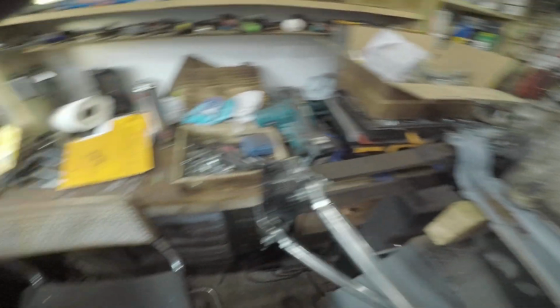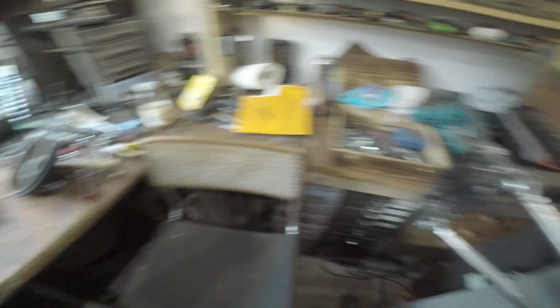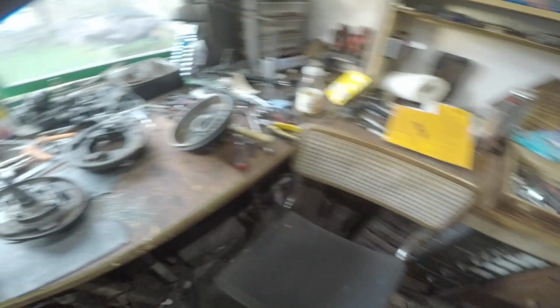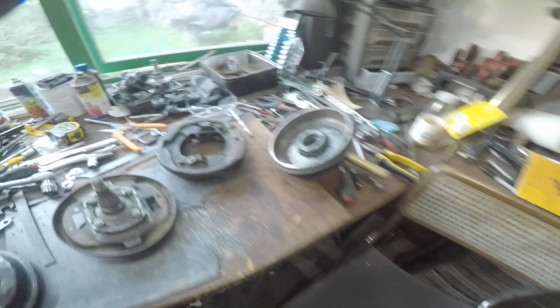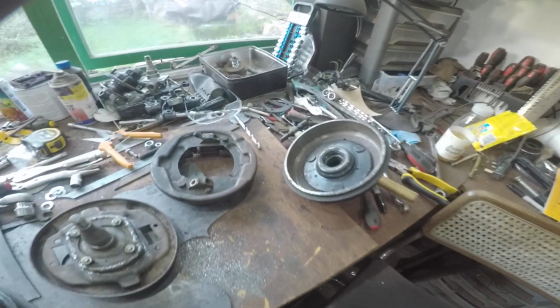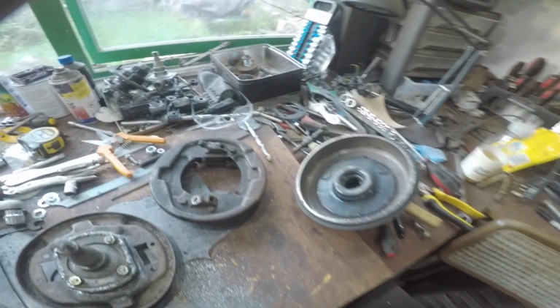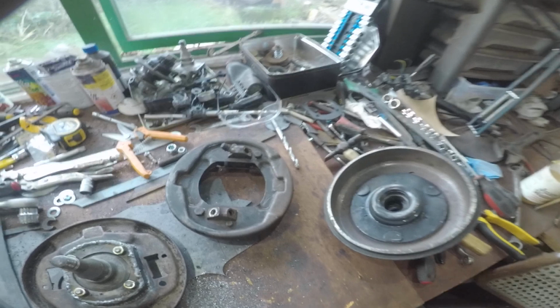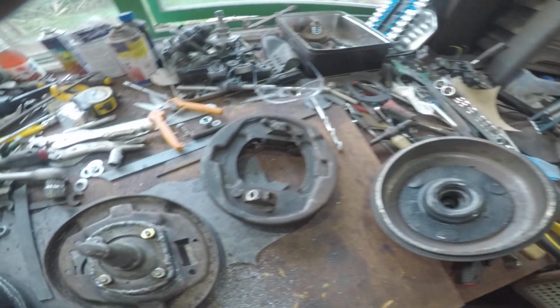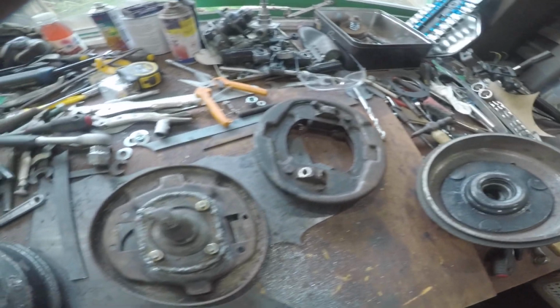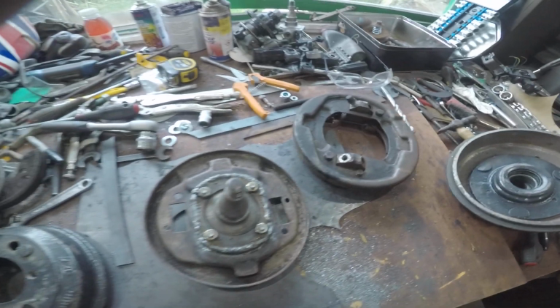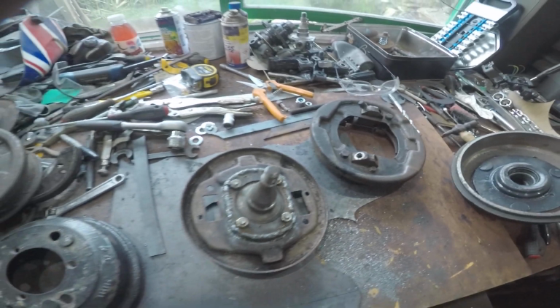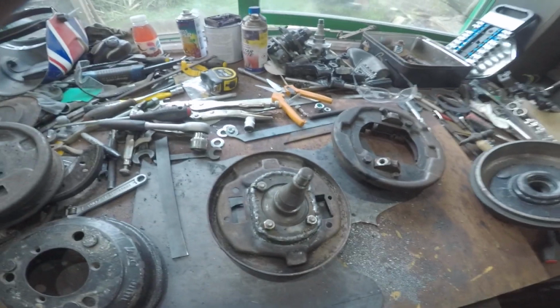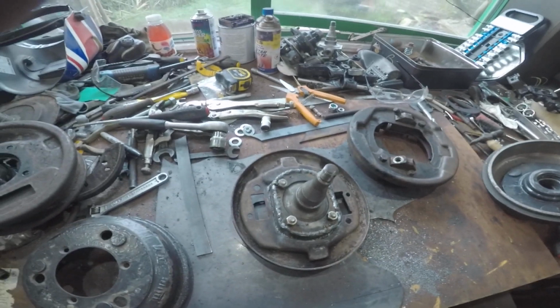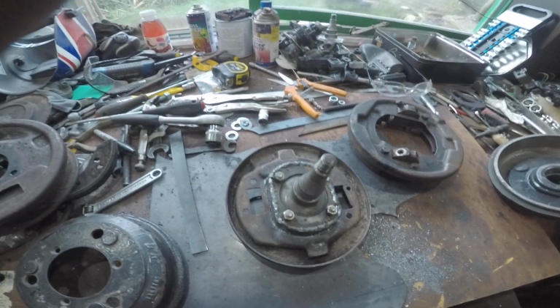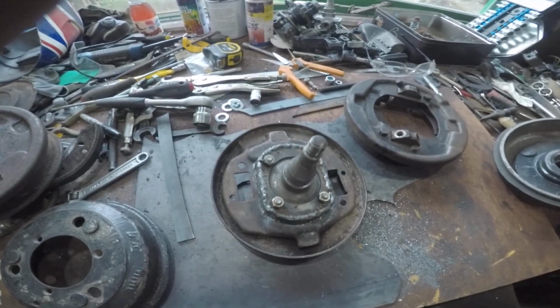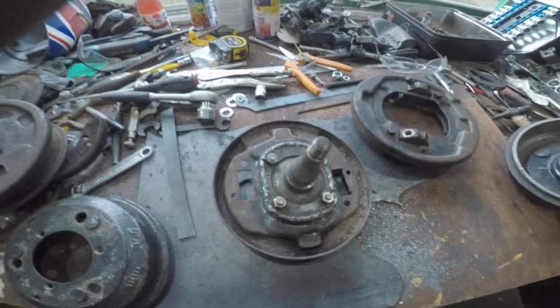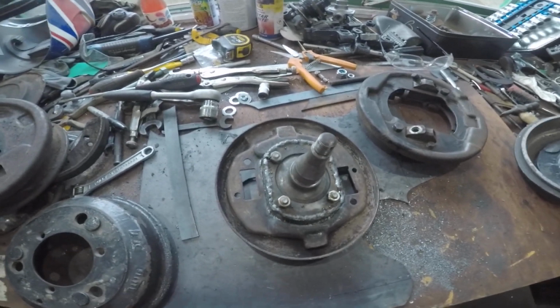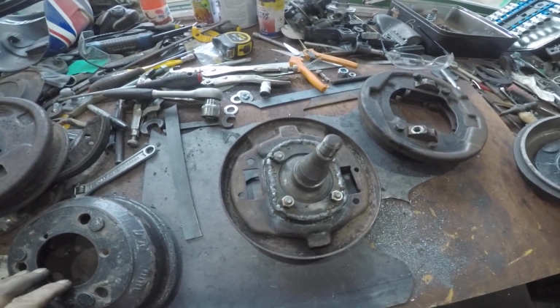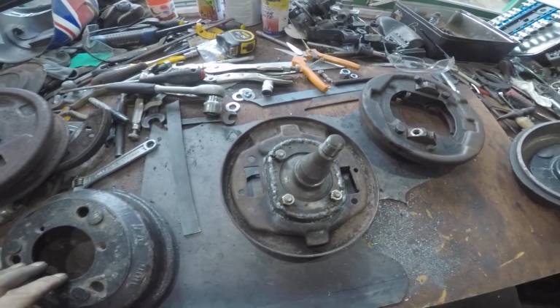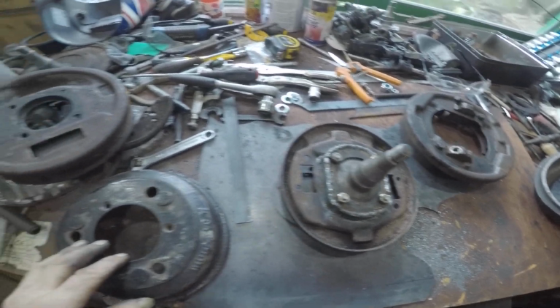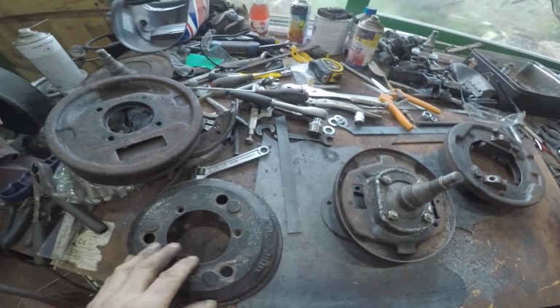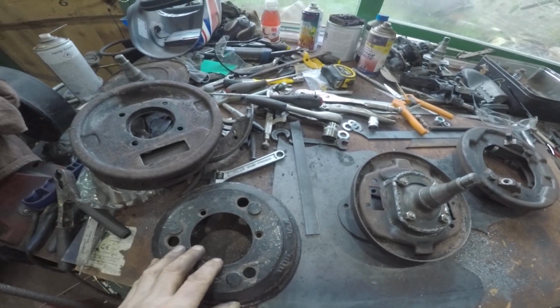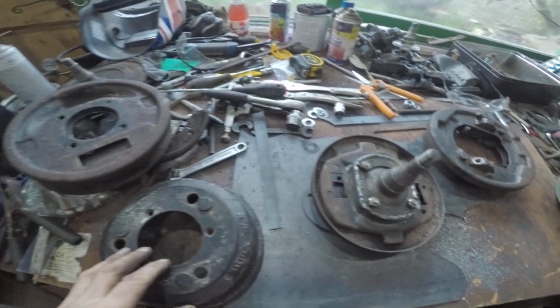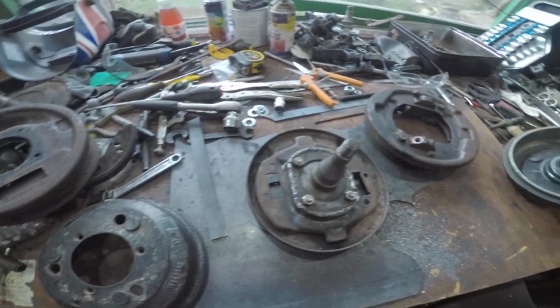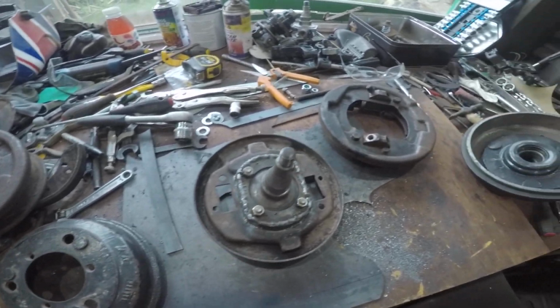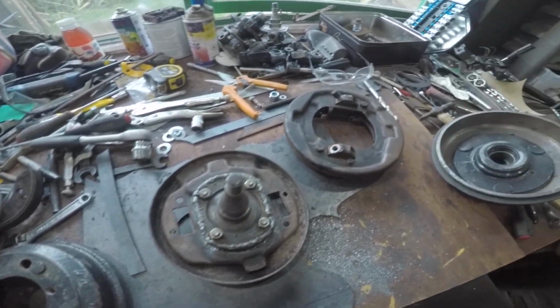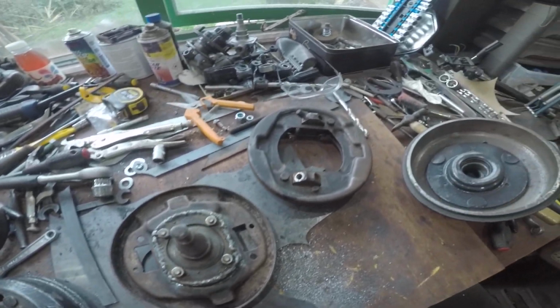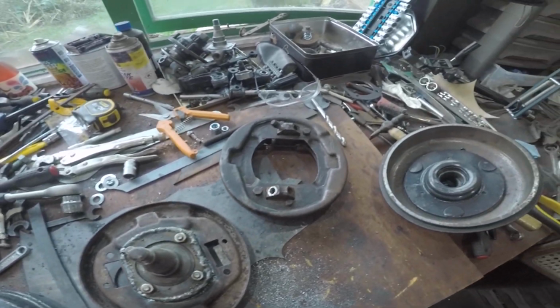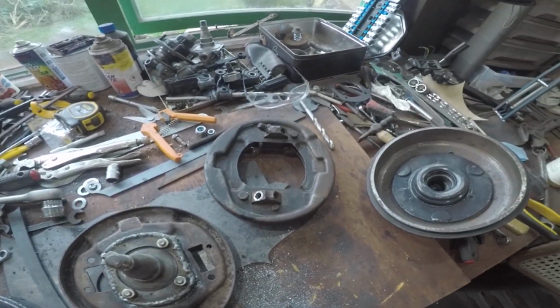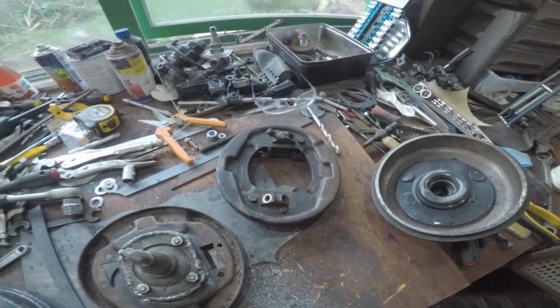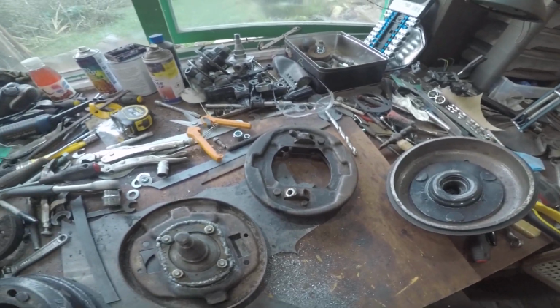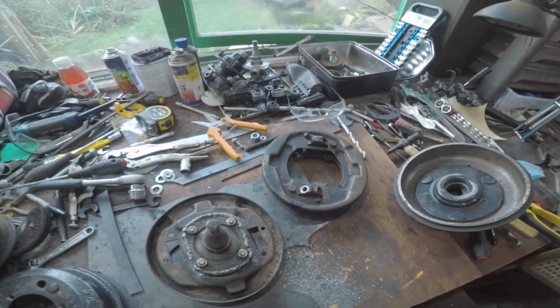At the moment I'm just concentrating on the brakes and getting all those set up. That's keeping me busy over Christmas. That's all for now.